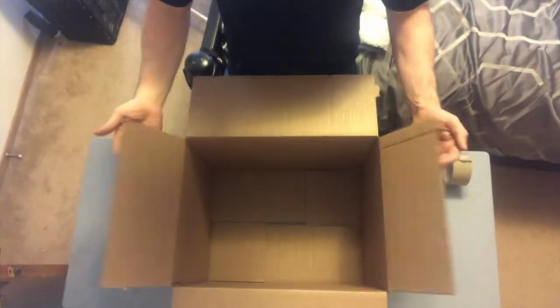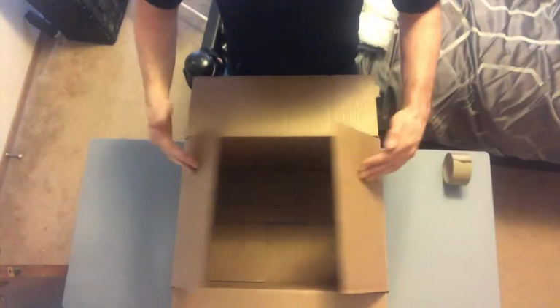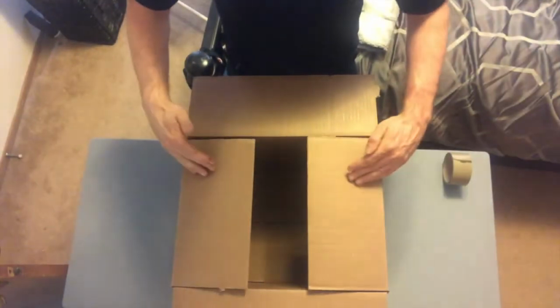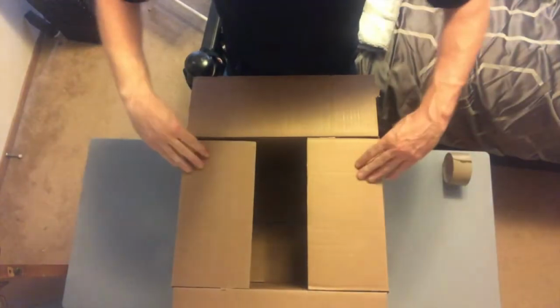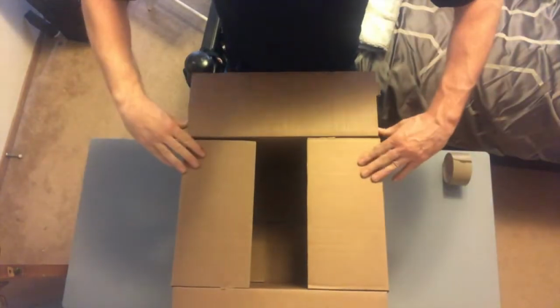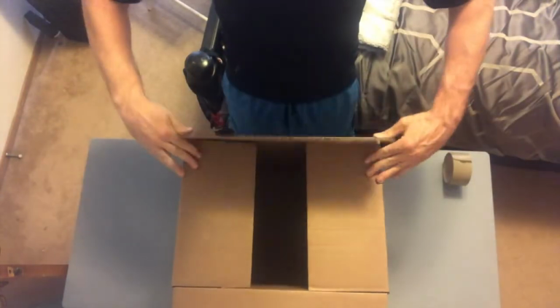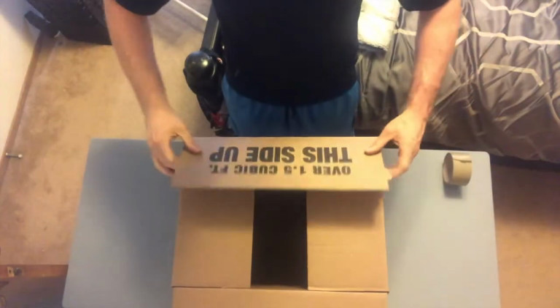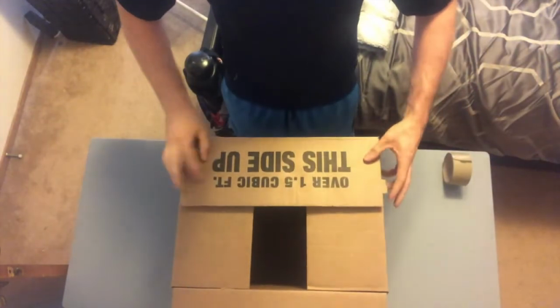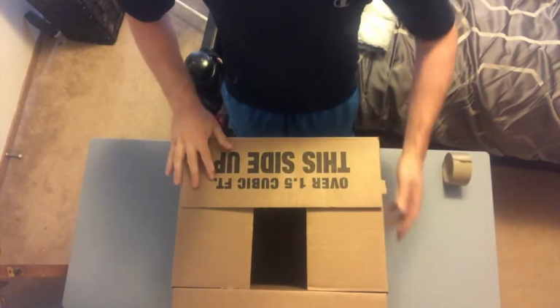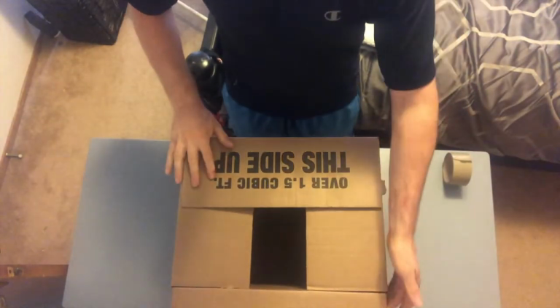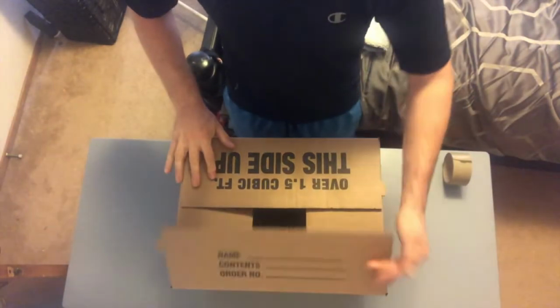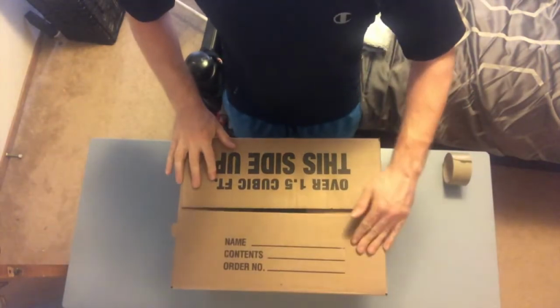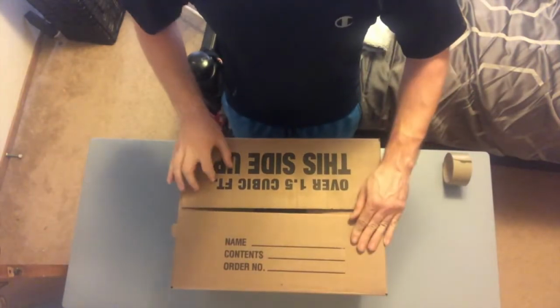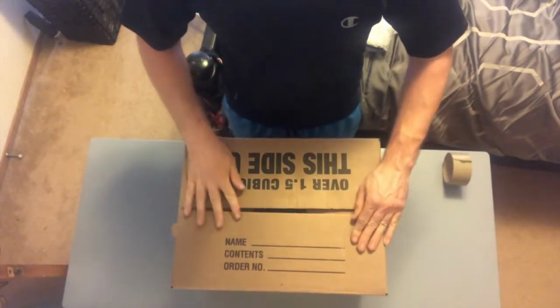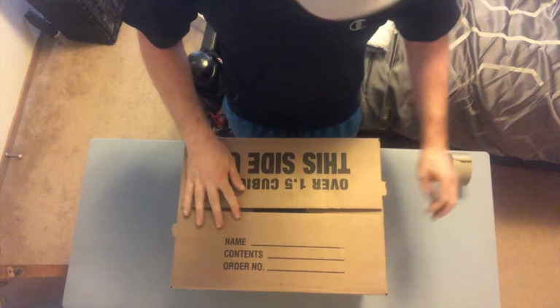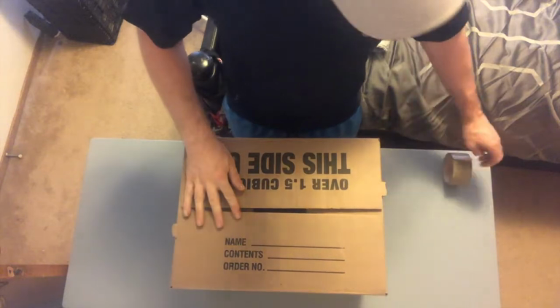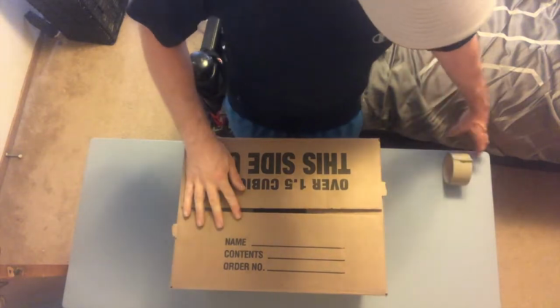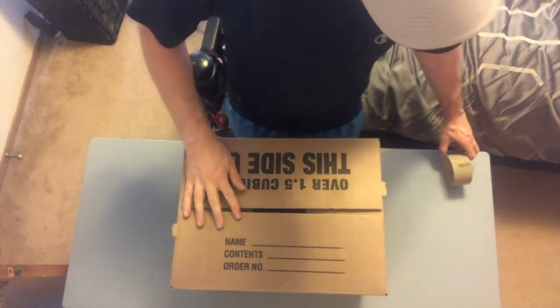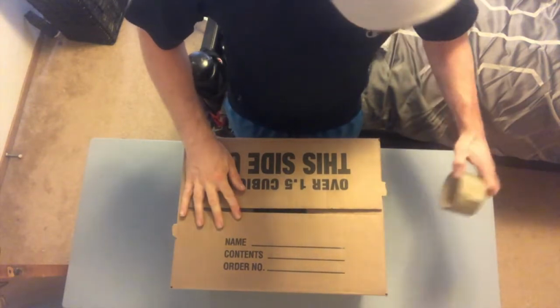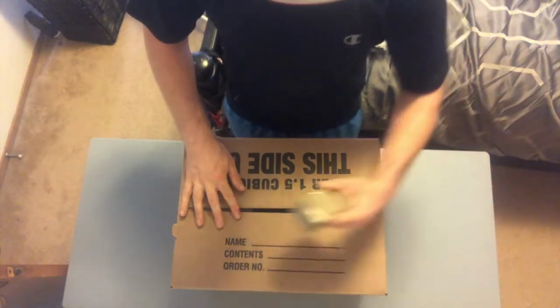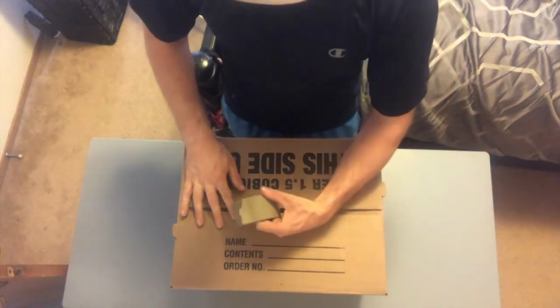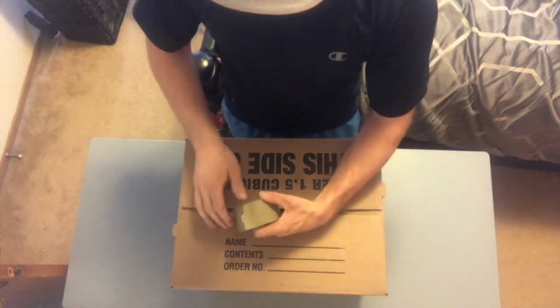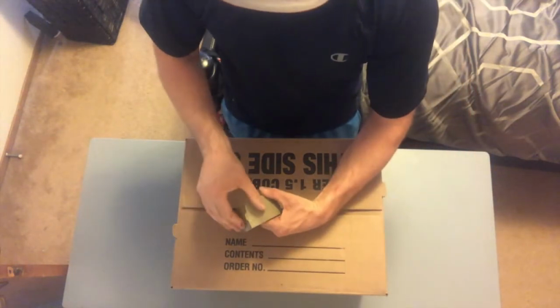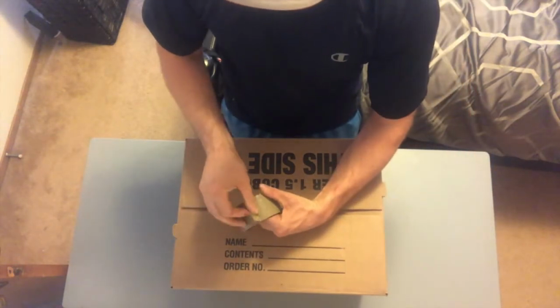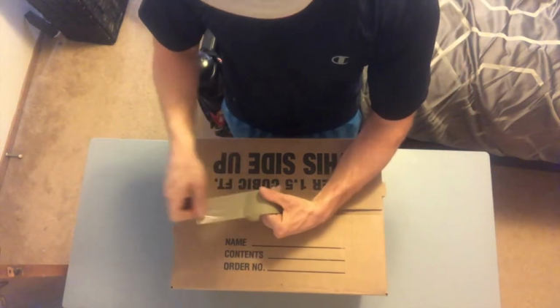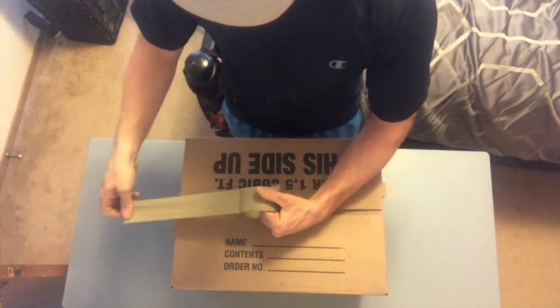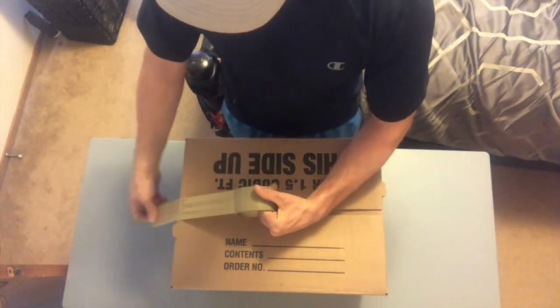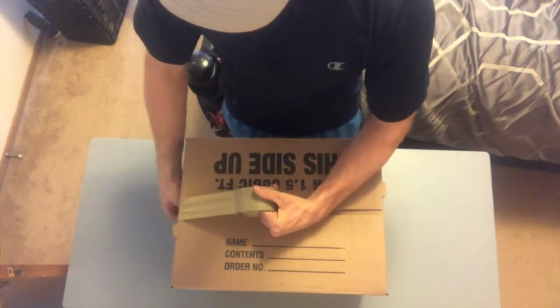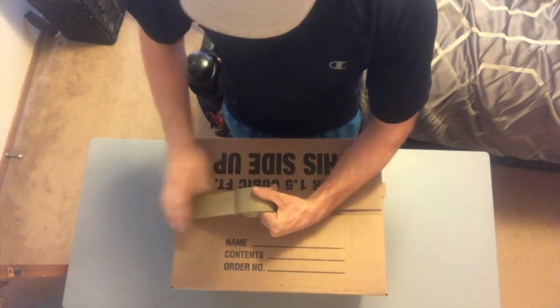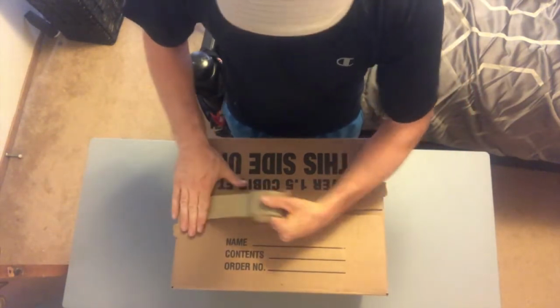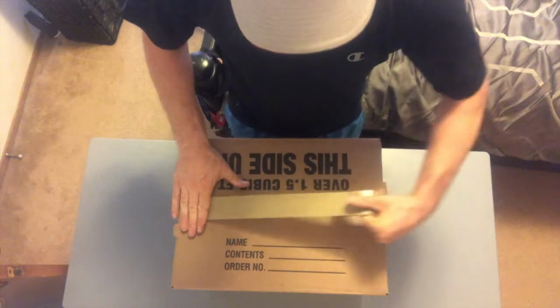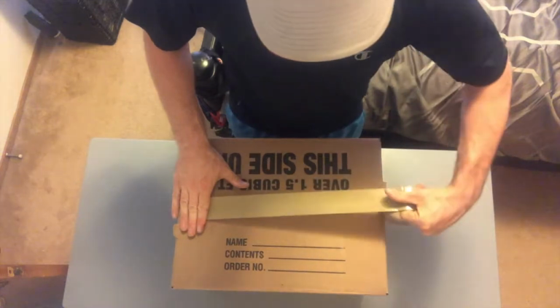First, start by folding the two smaller flaps, followed by the two larger flaps. Next, take your tape and place it tightly along the two larger flaps.